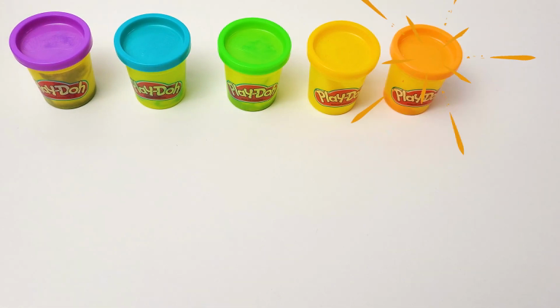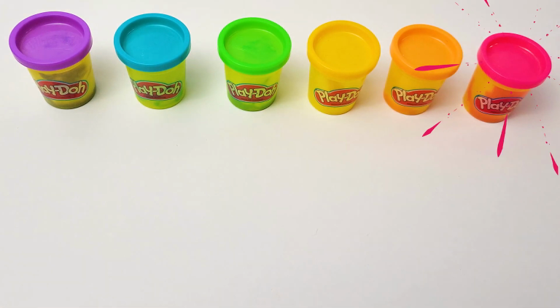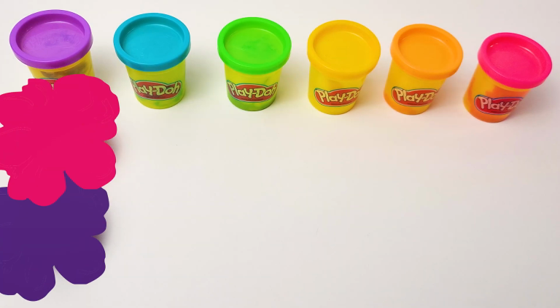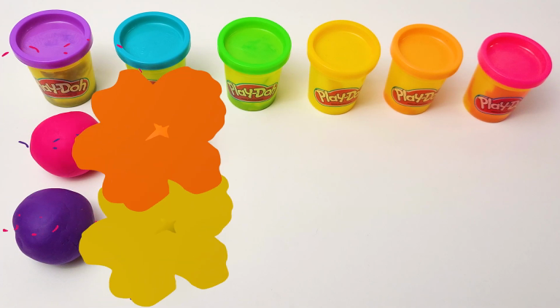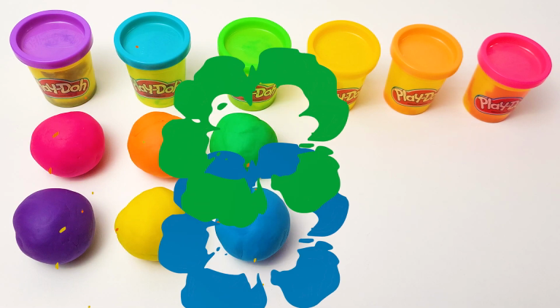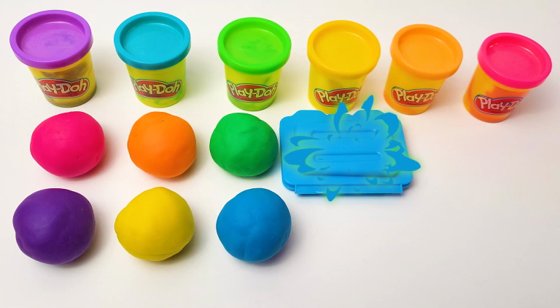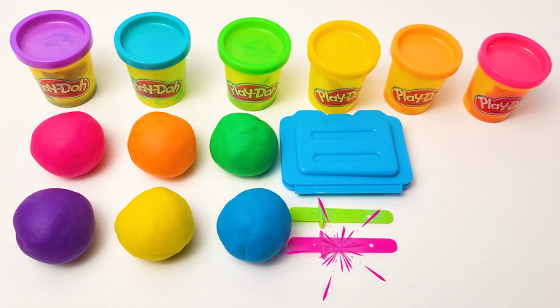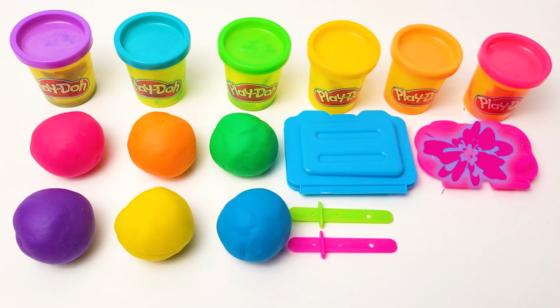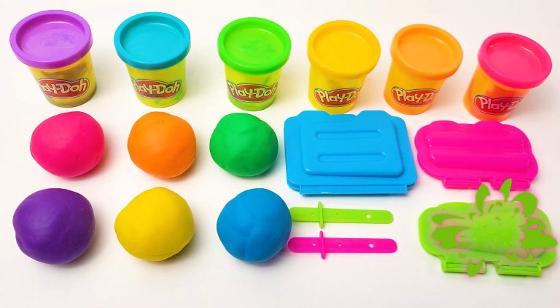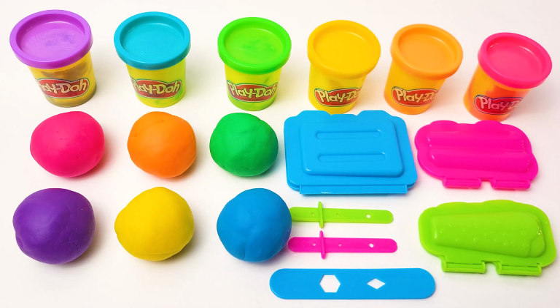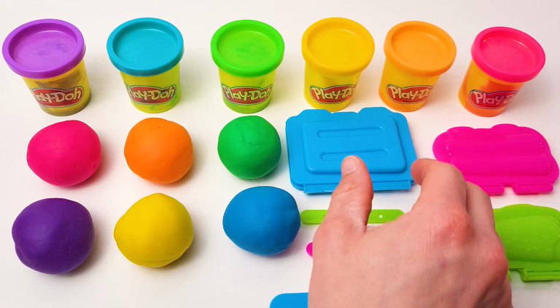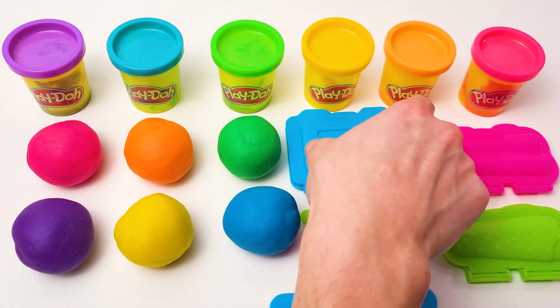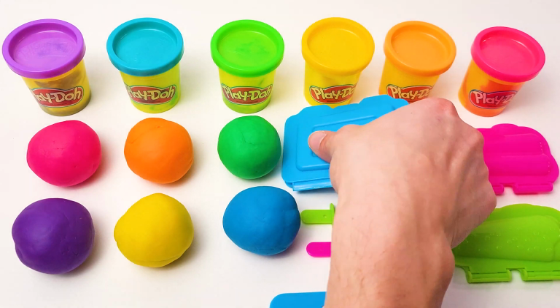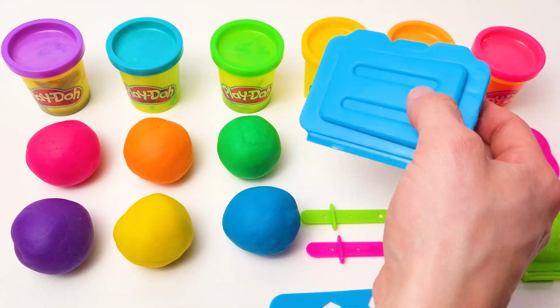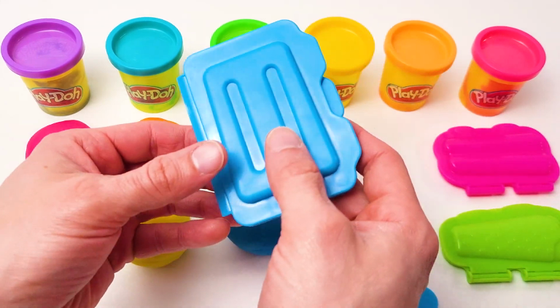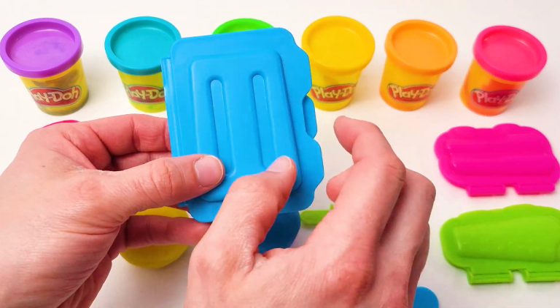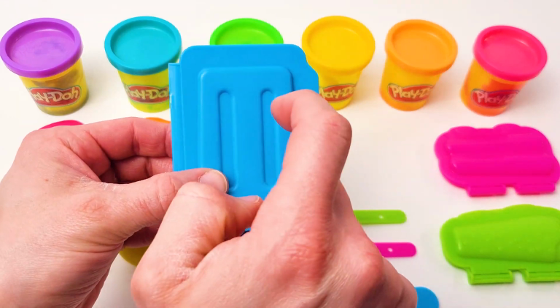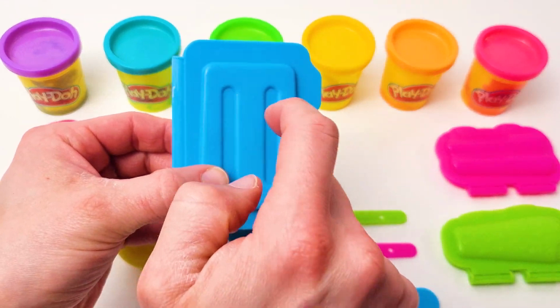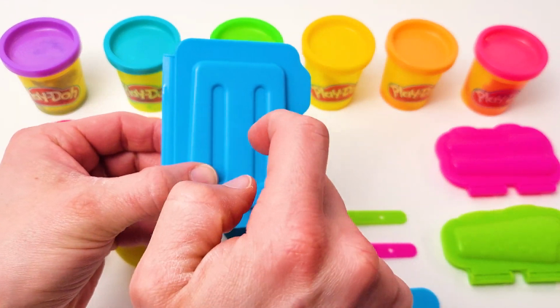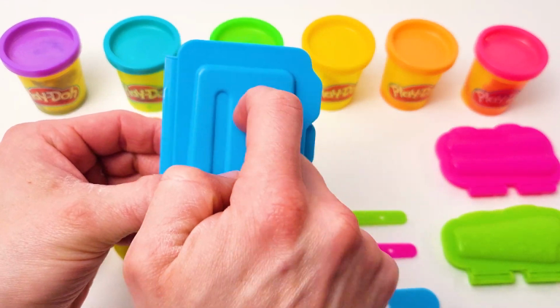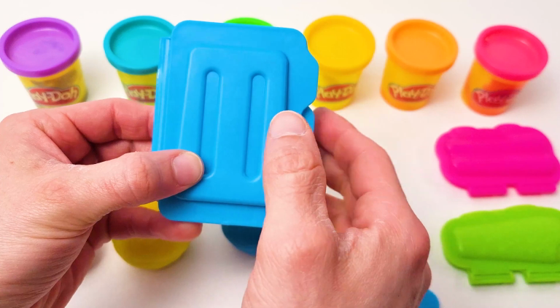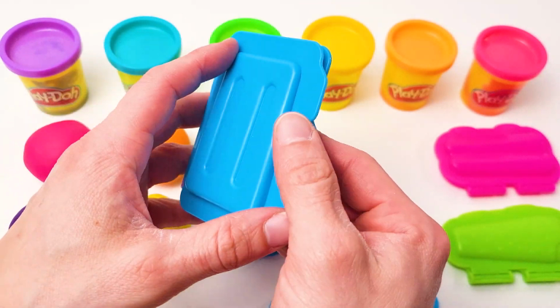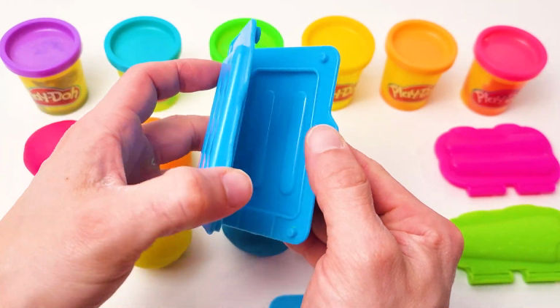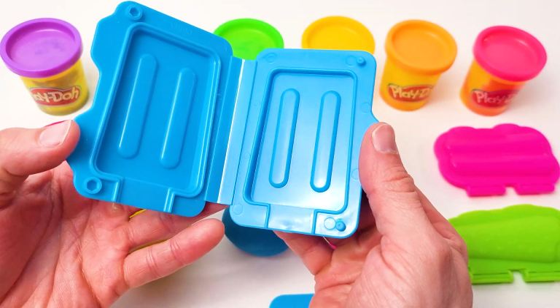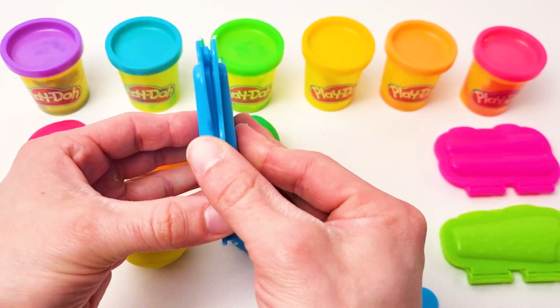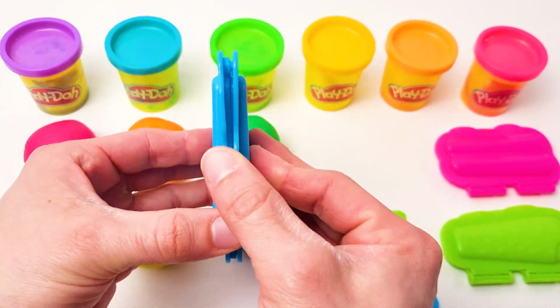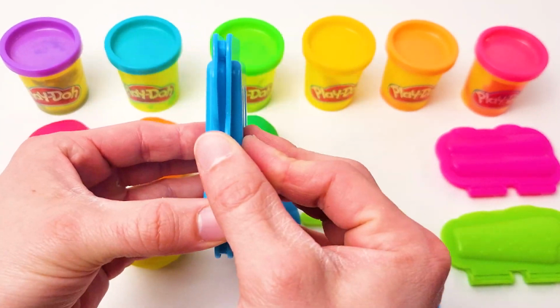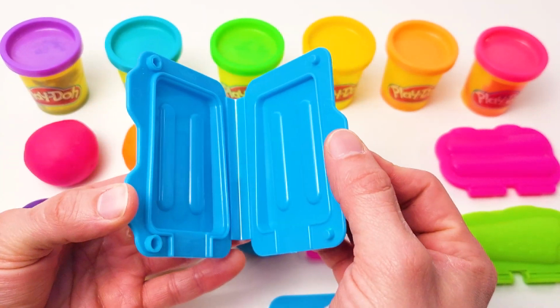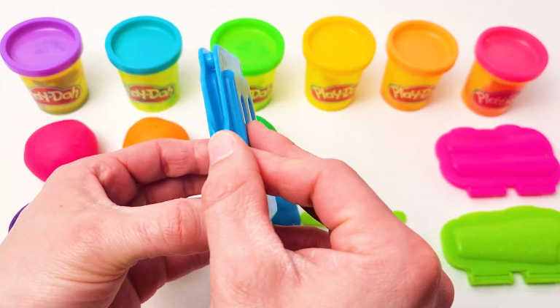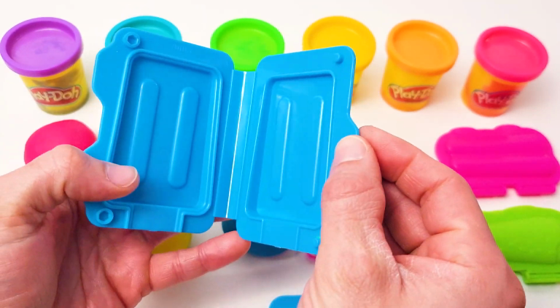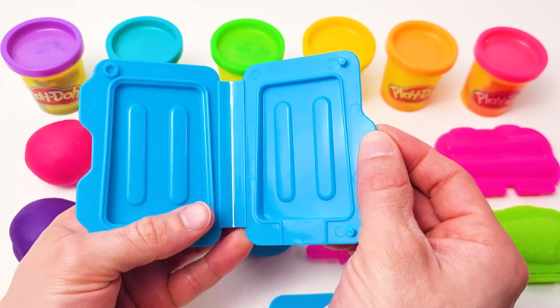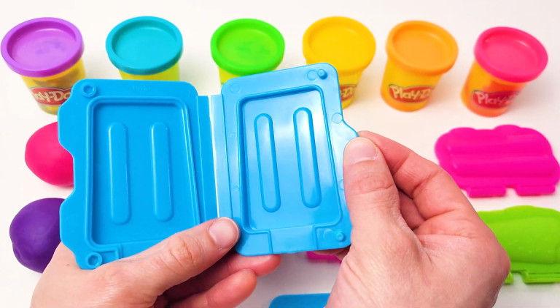Hello everyone! Today we will make exciting clay model ice creams. First, I will make an ice cream using a blue mold. I will use green play-doh to fill the mold.